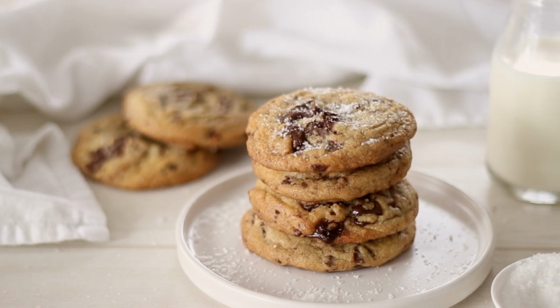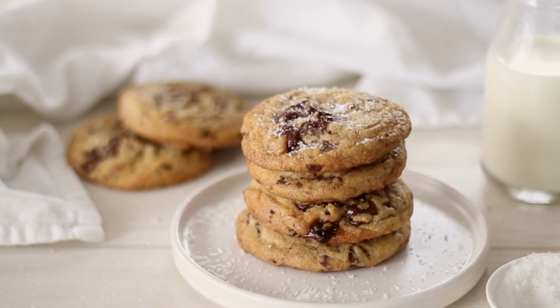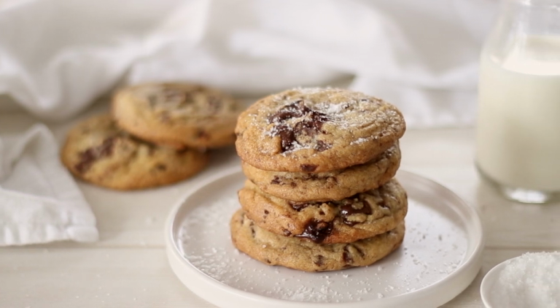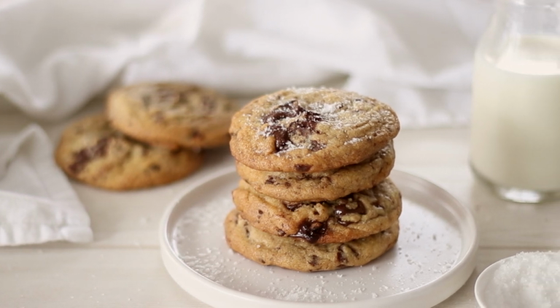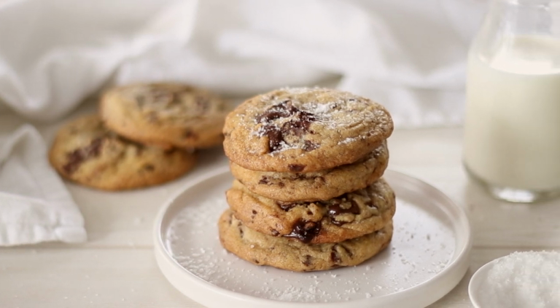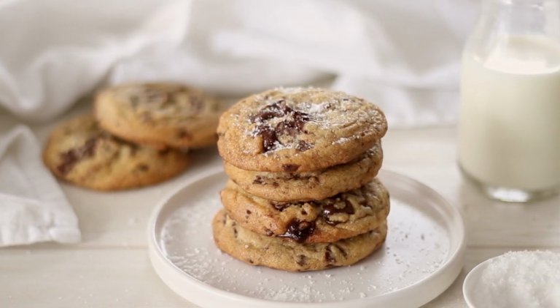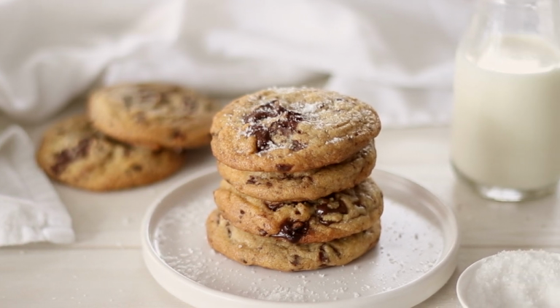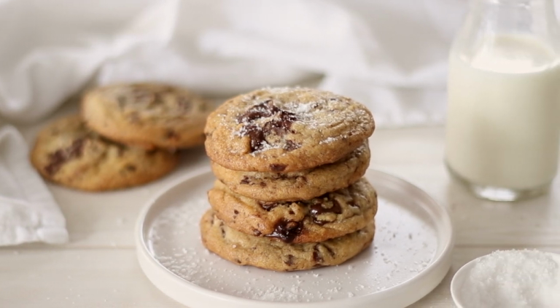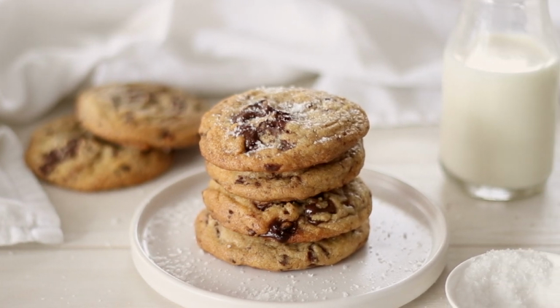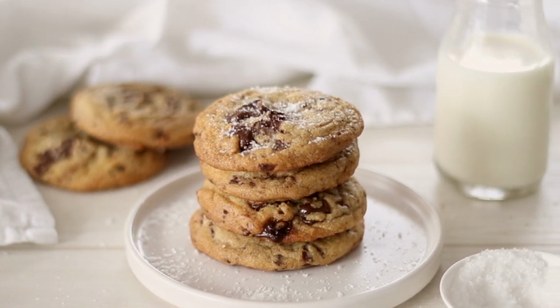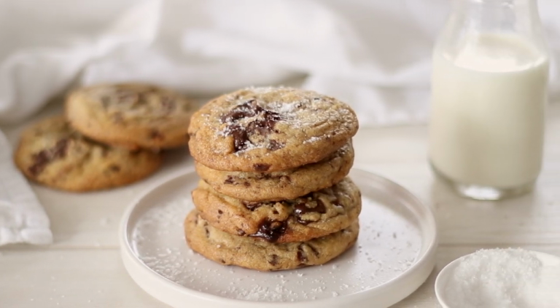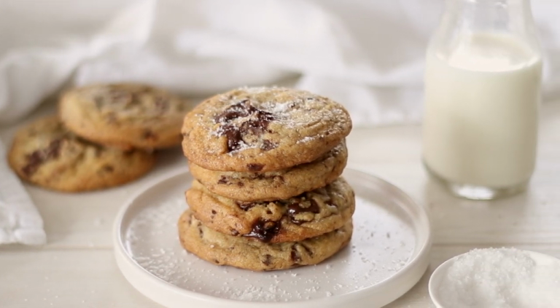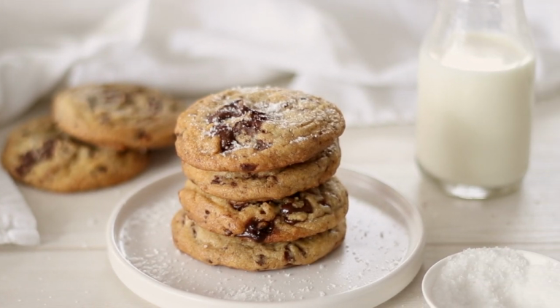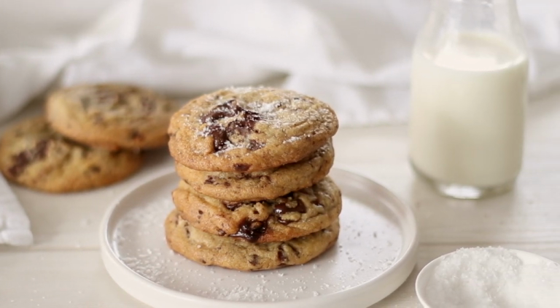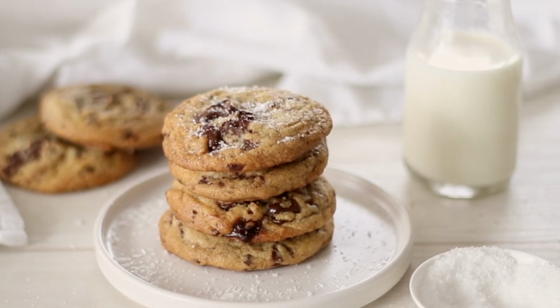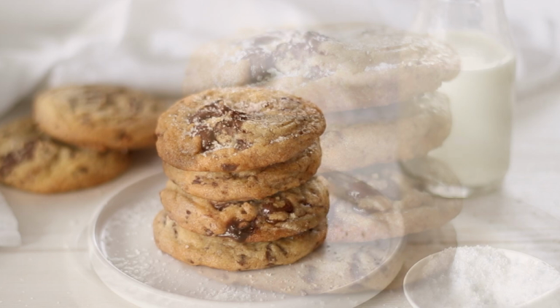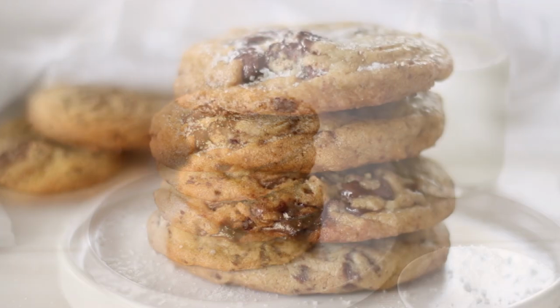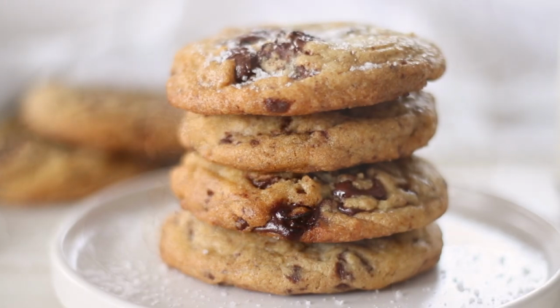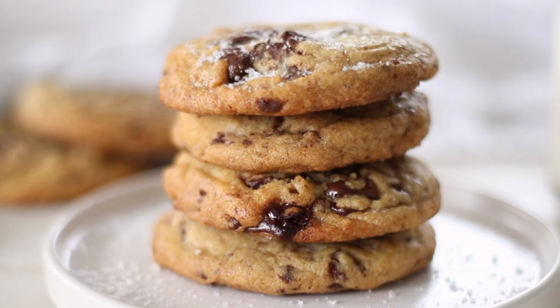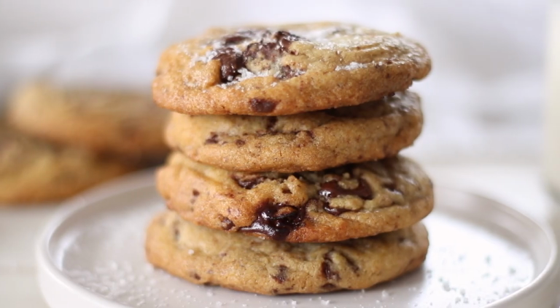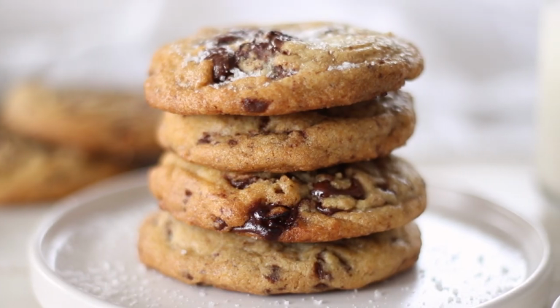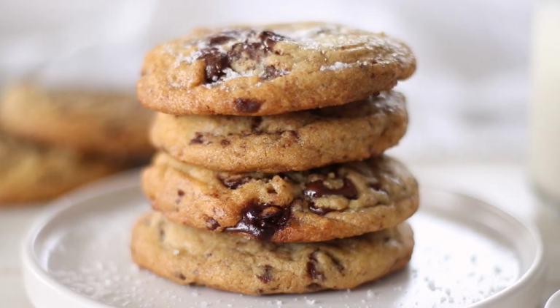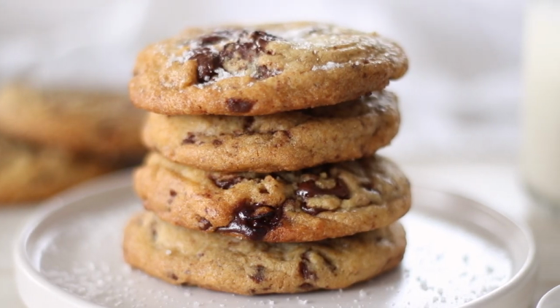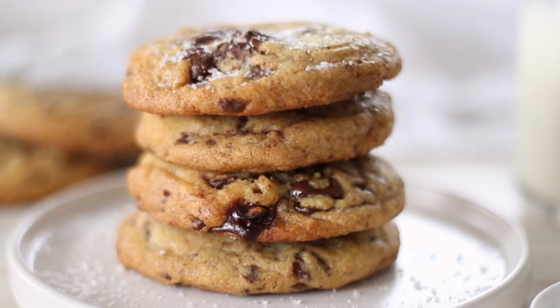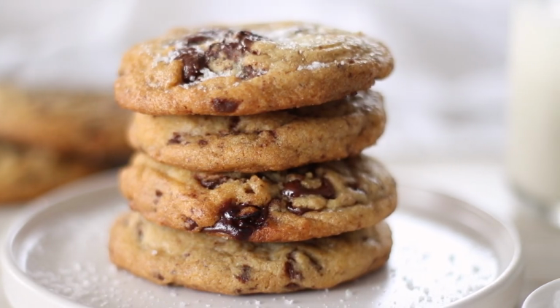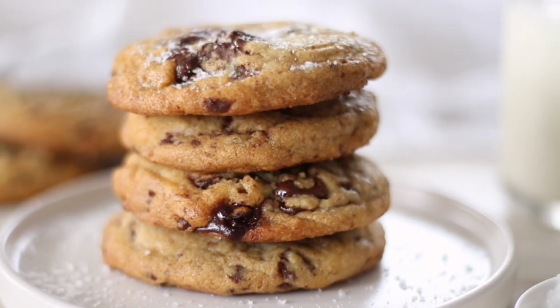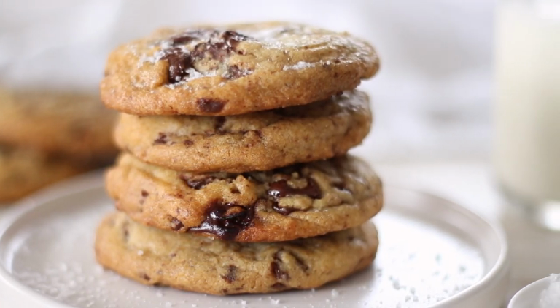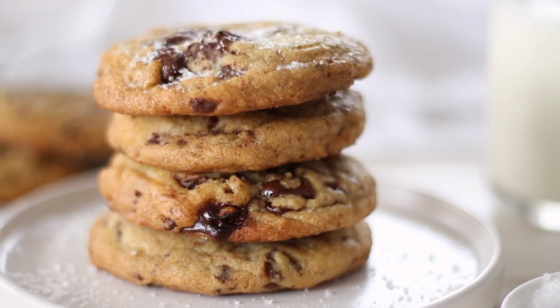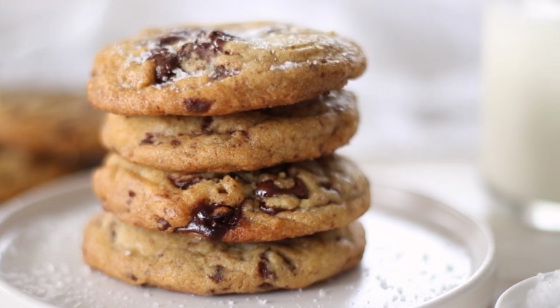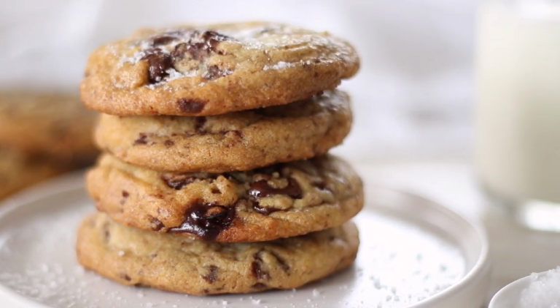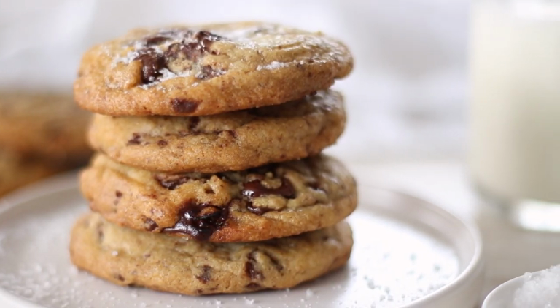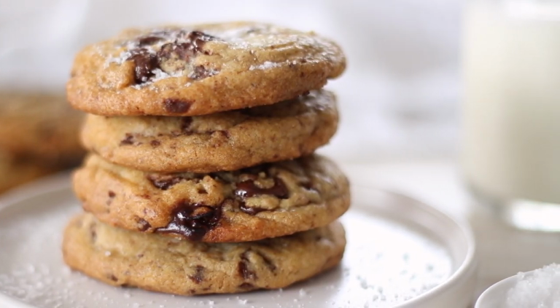I hope you try out these cookies — it's one of my most favourite recipes and I've made it more times than I can count. Thank you for watching and I'll see you in my next video.